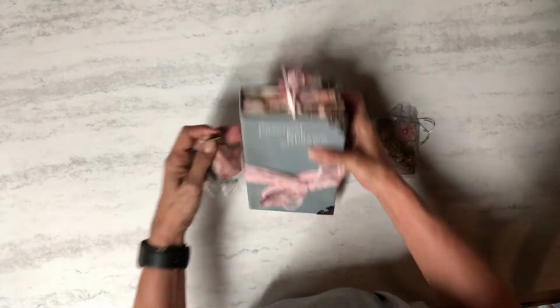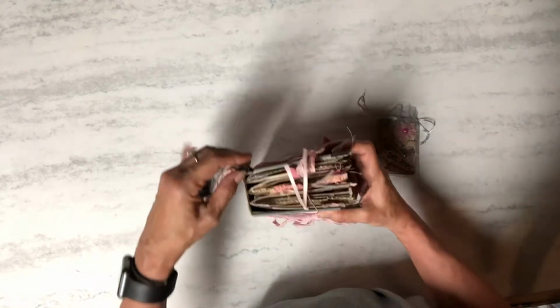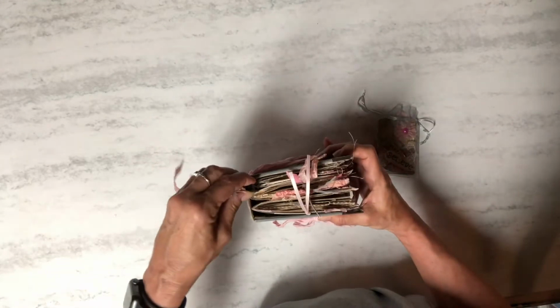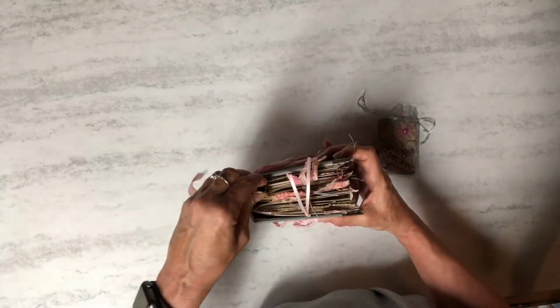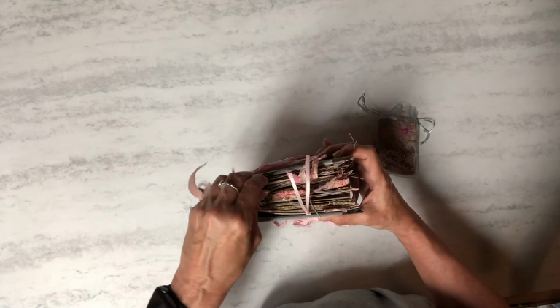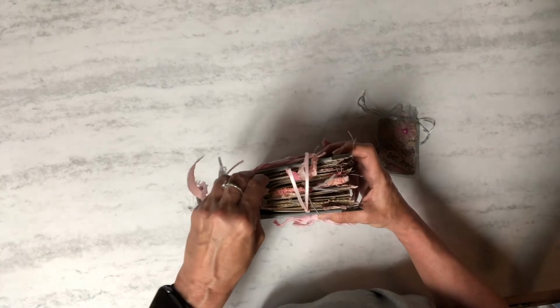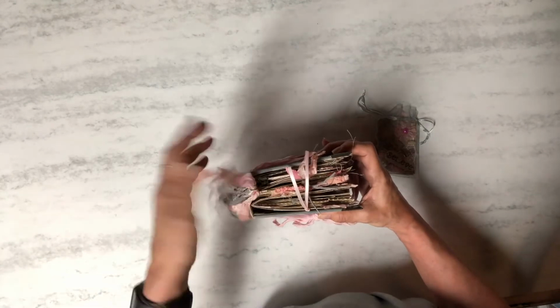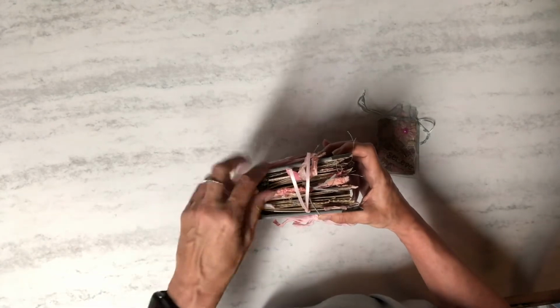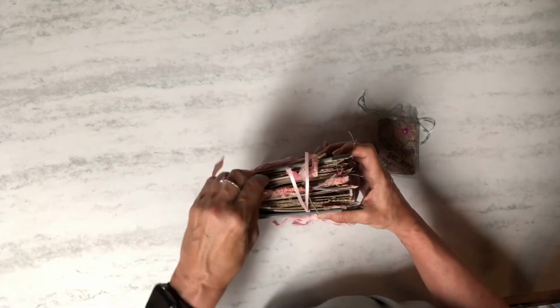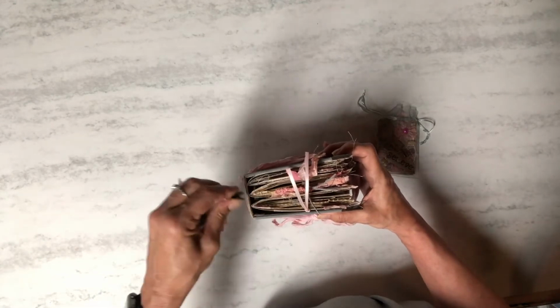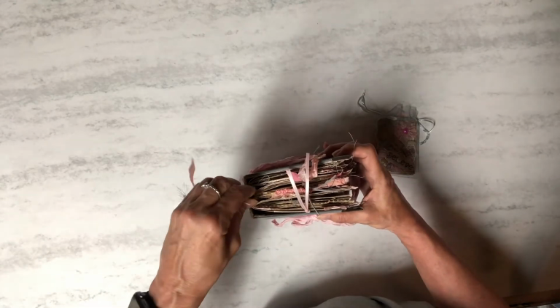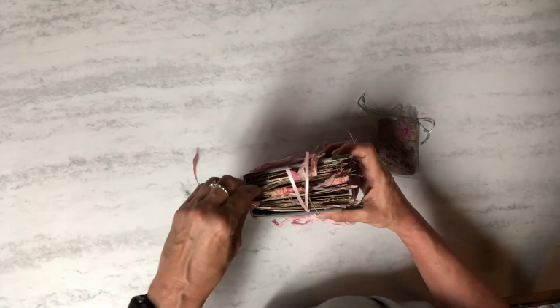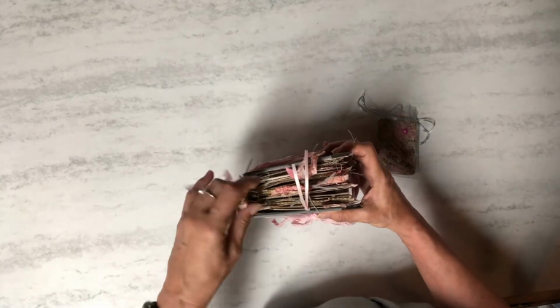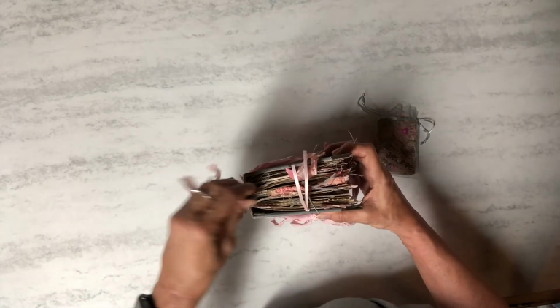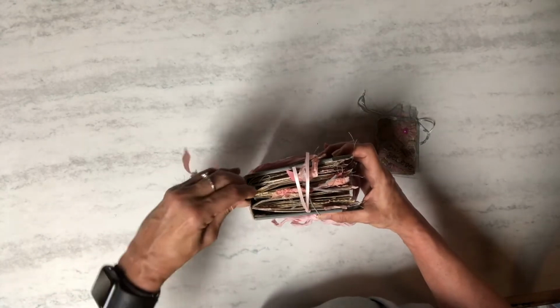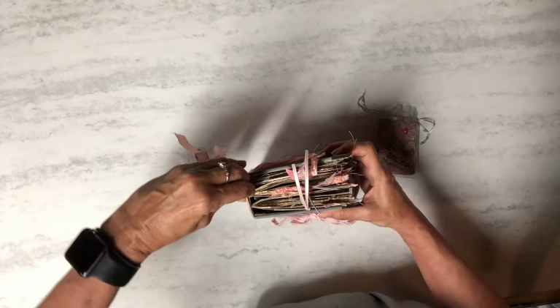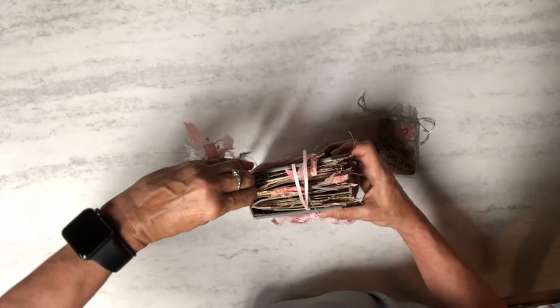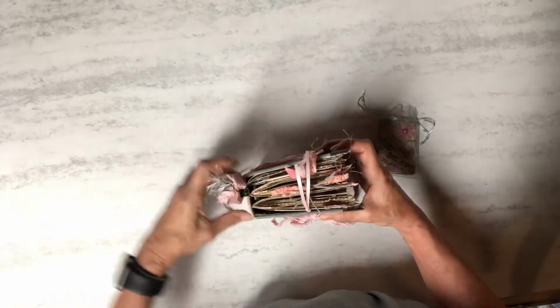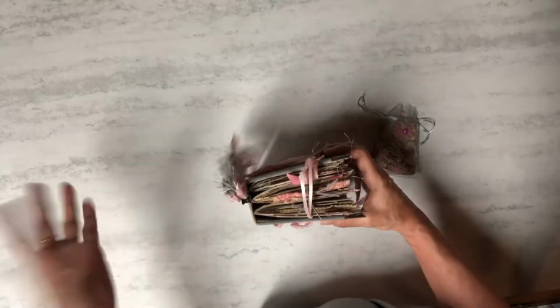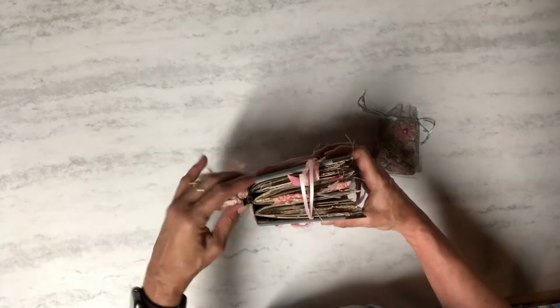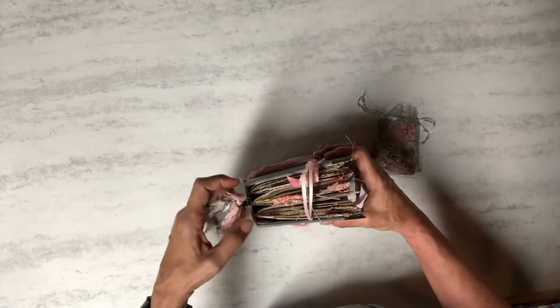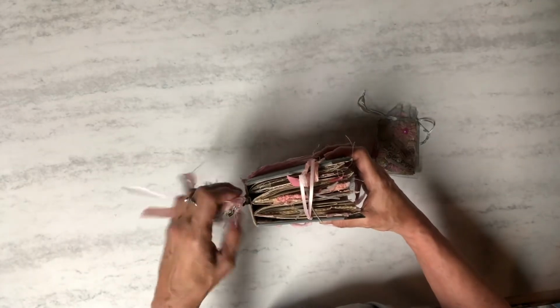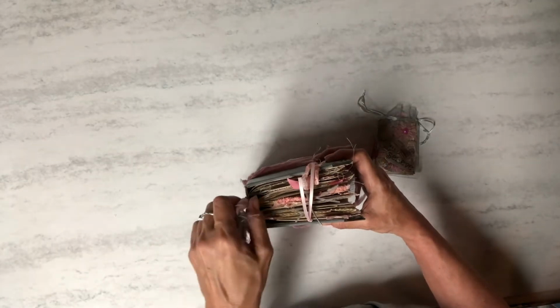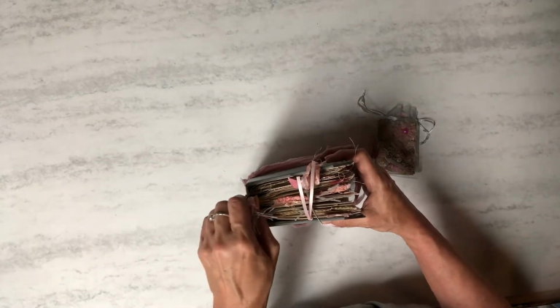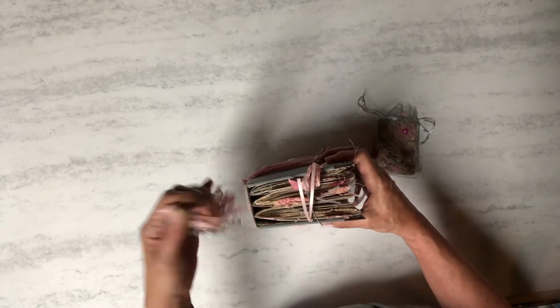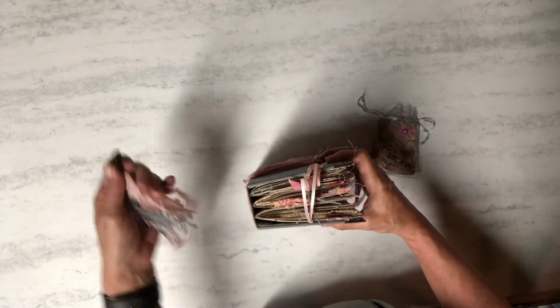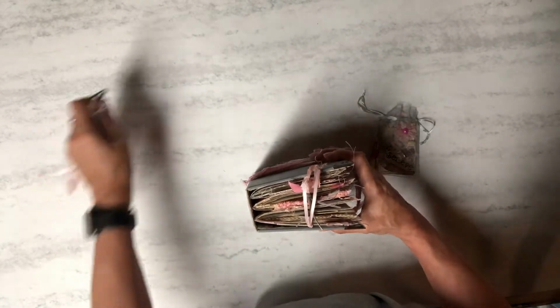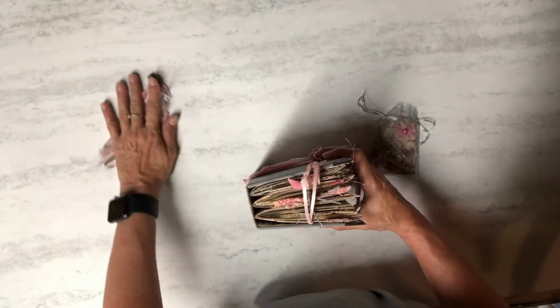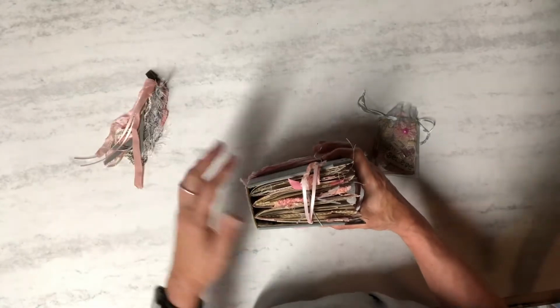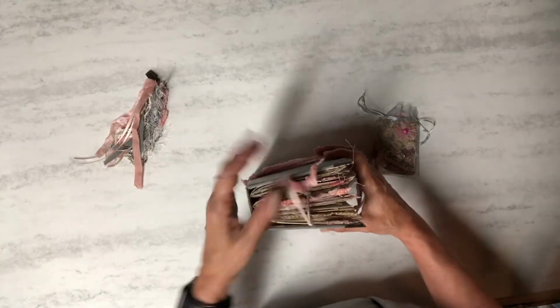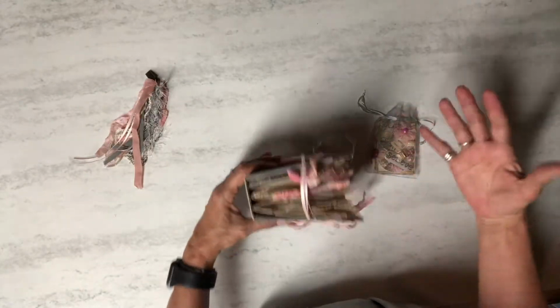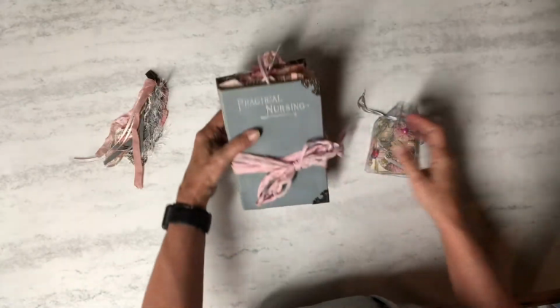The tassel just has a clip on it so she can clip it into any page she wants. I did that instead of attaching it to anything so she could take it off if she didn't want to be bothered with it.